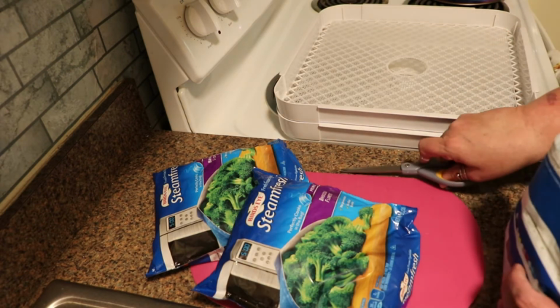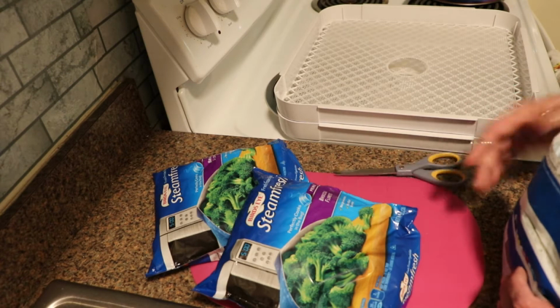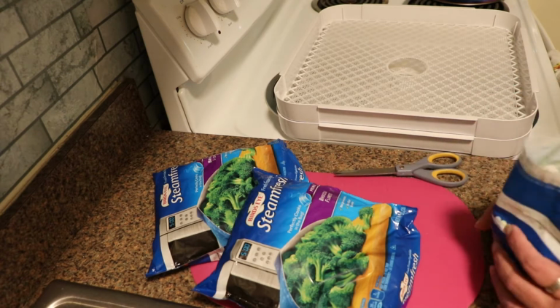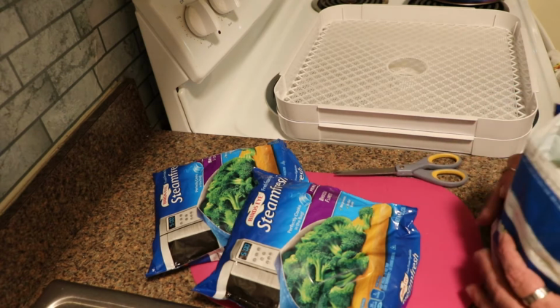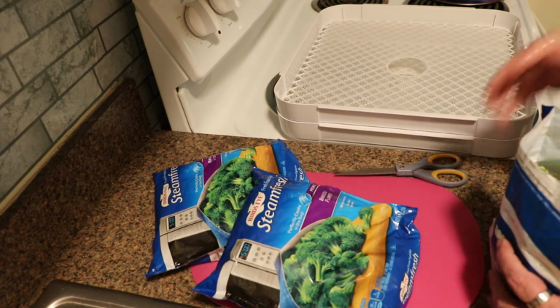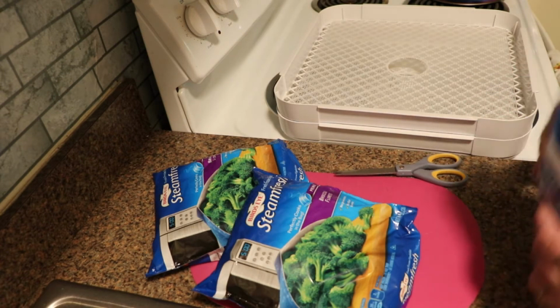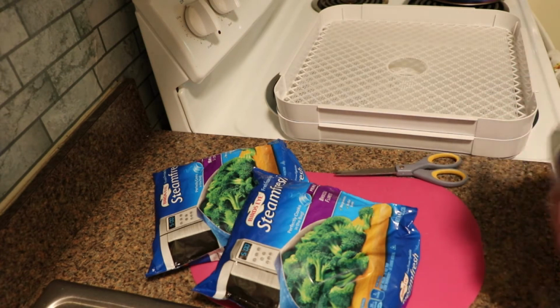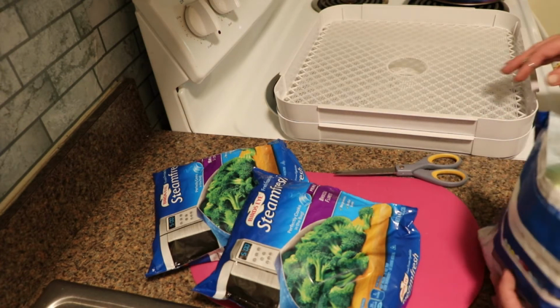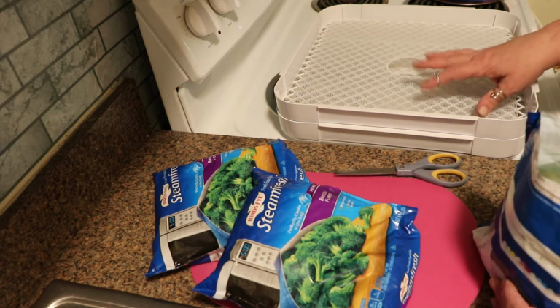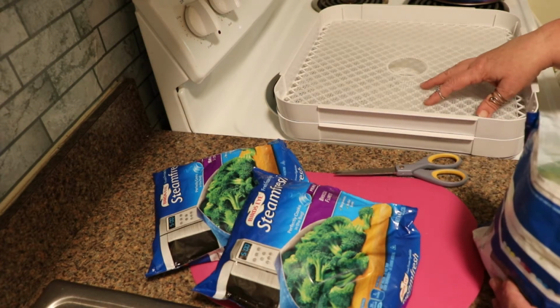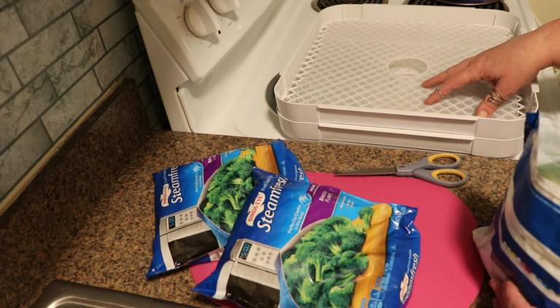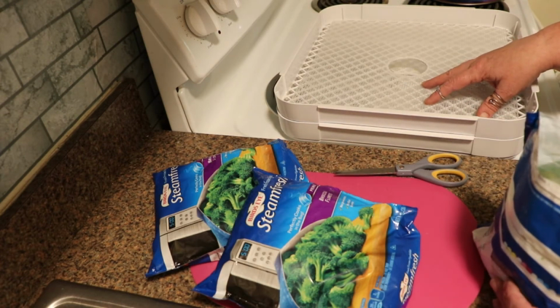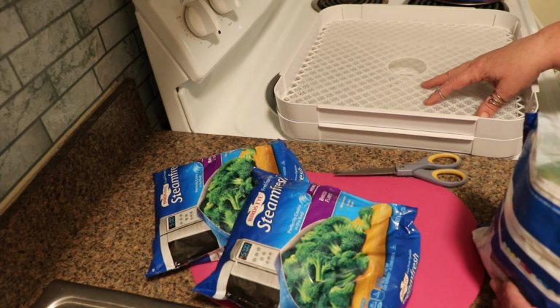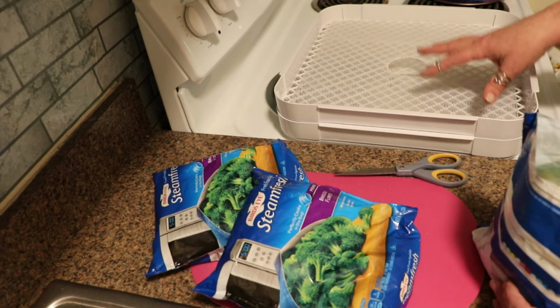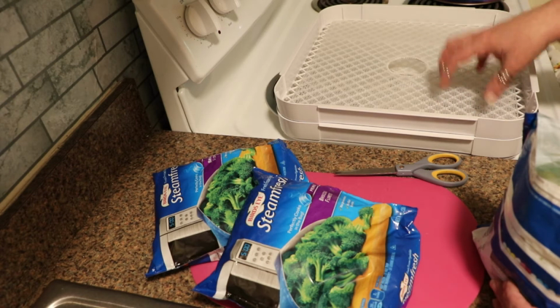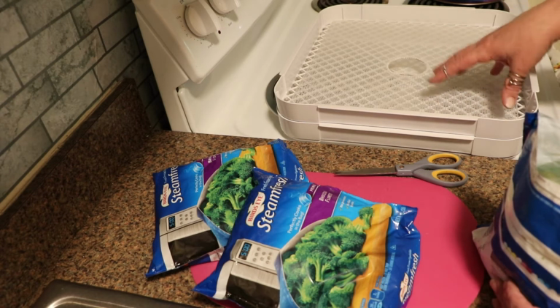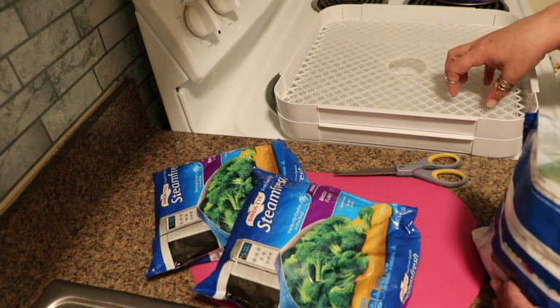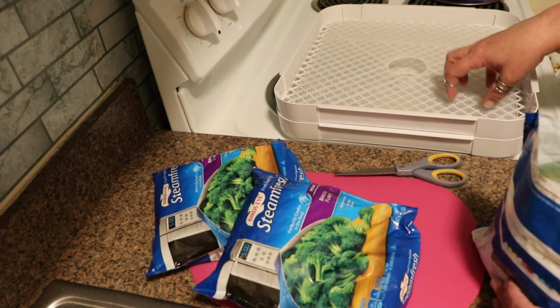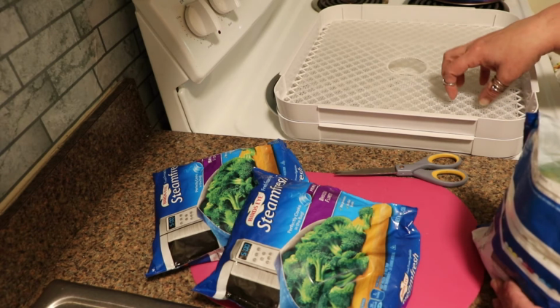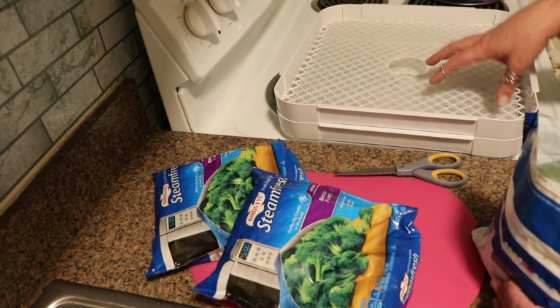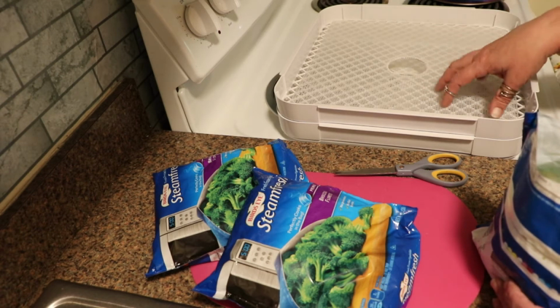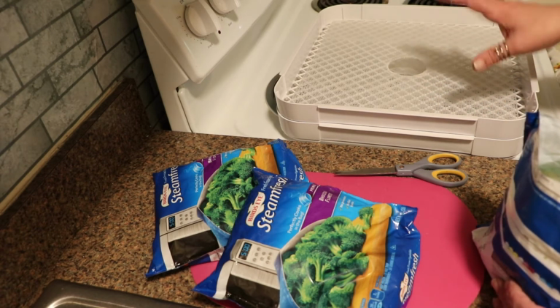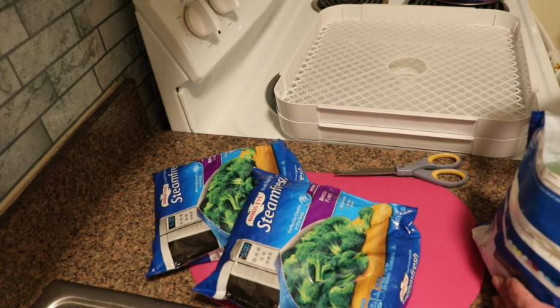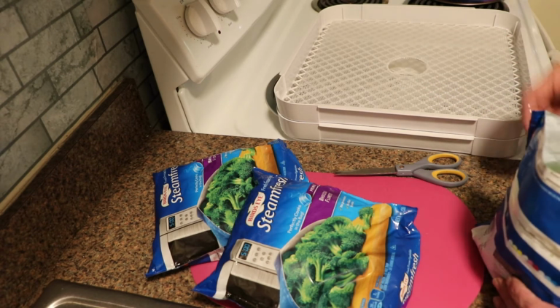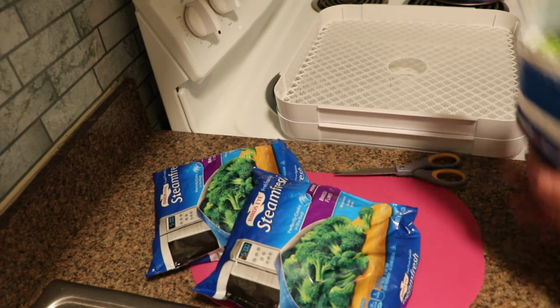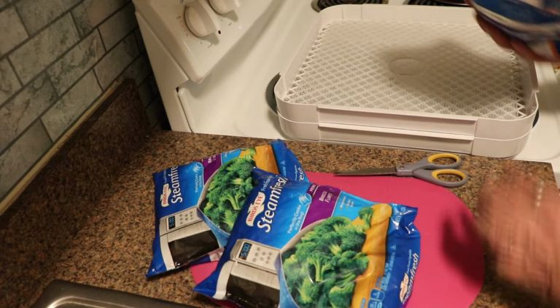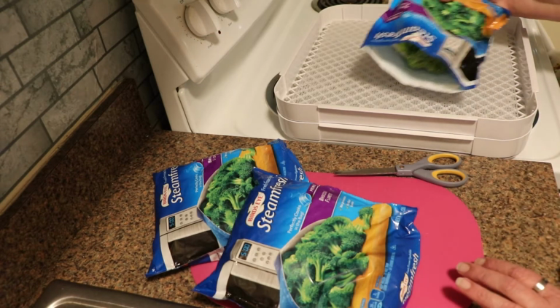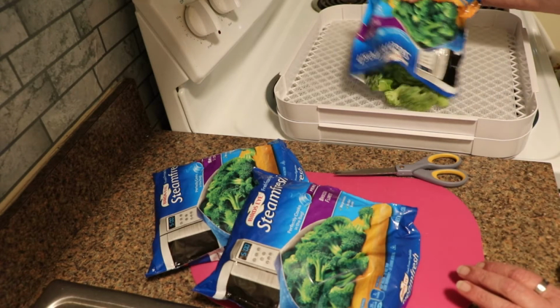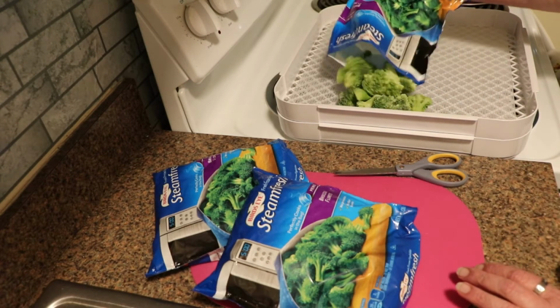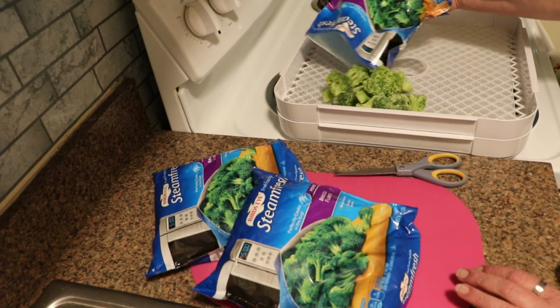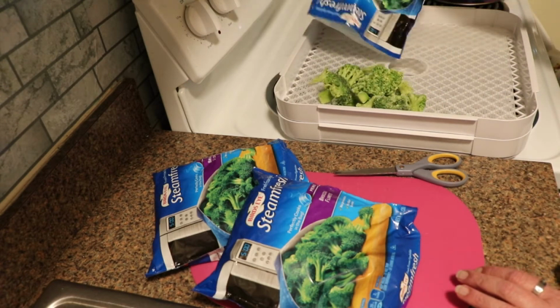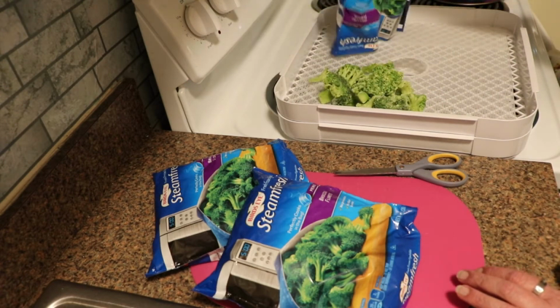All you do is open your package and lay your broccoli out. I have the mesh in mine because it will get small and the smallest pieces could fall through the big grid. So I do have the mesh in. And all you want to do is lay these out in a single layer.